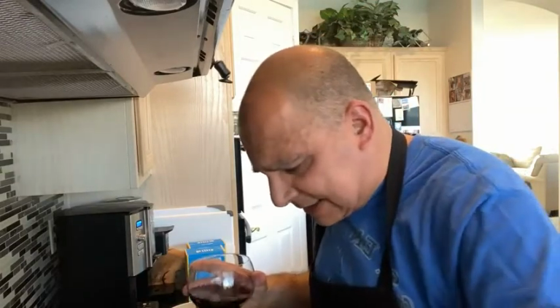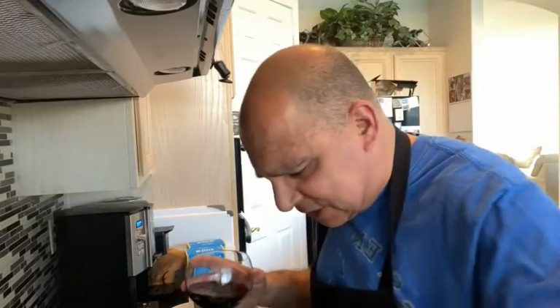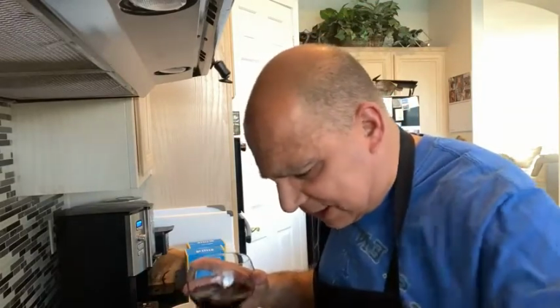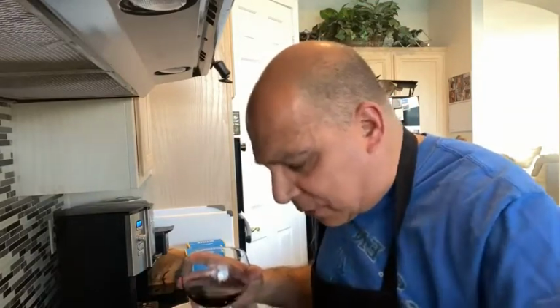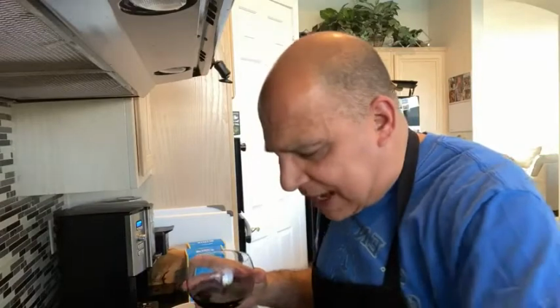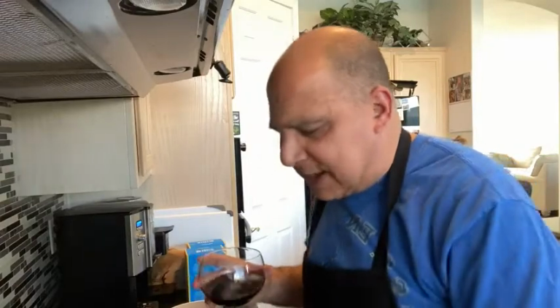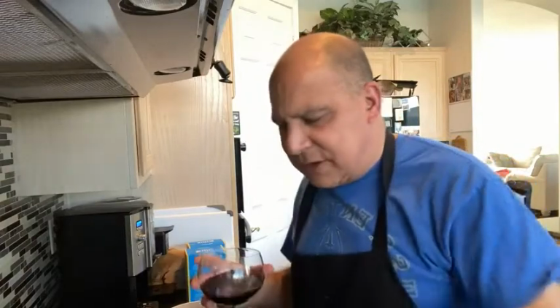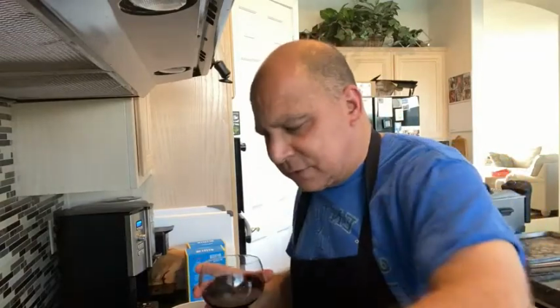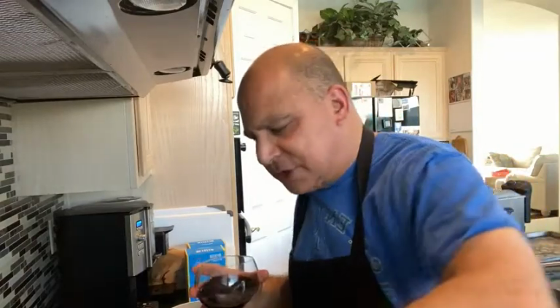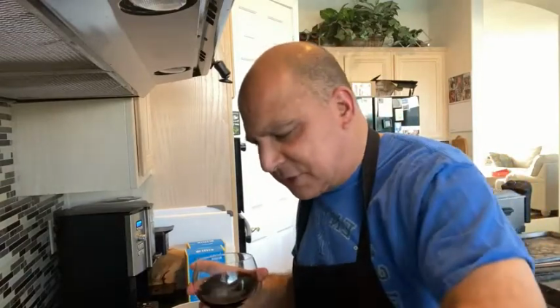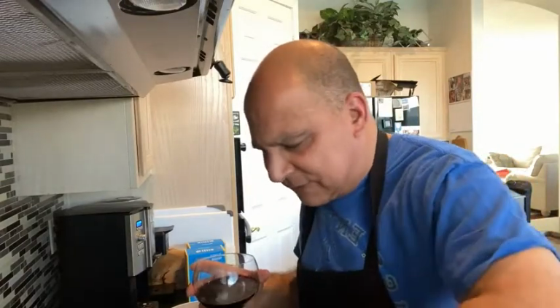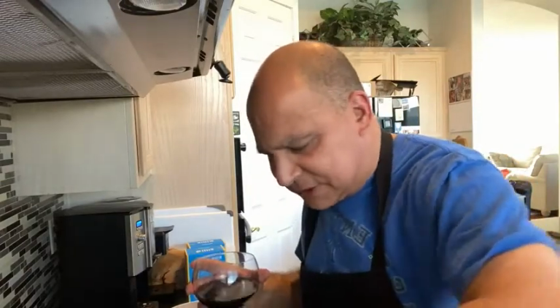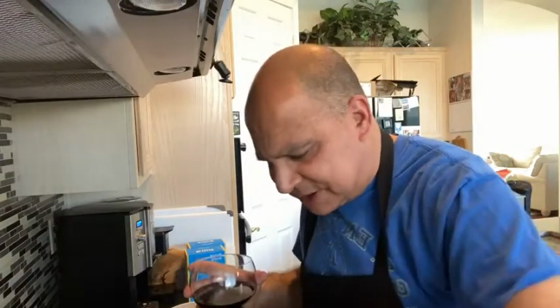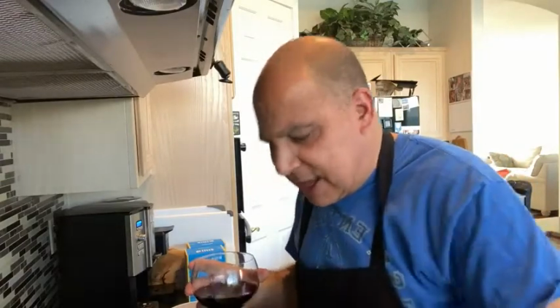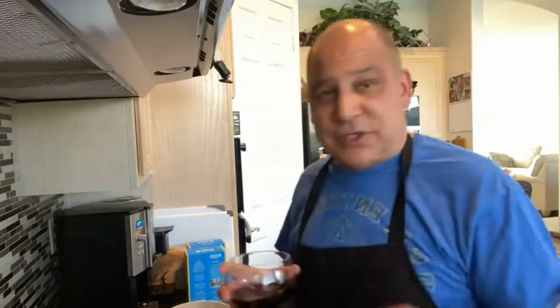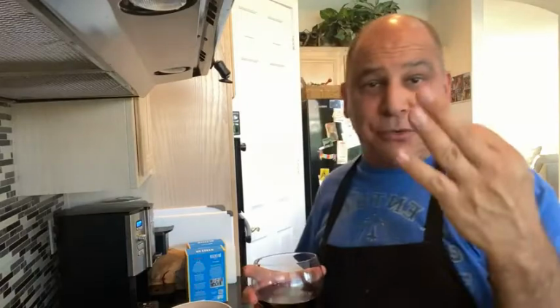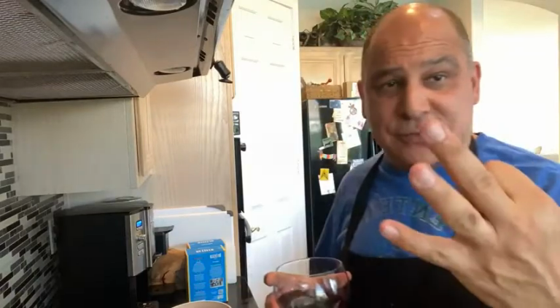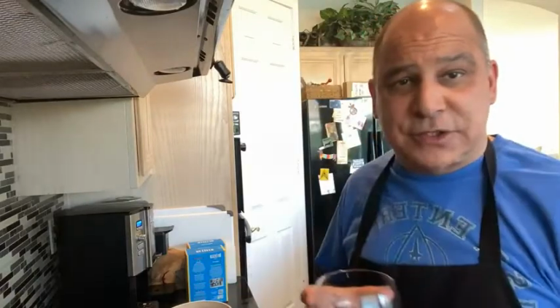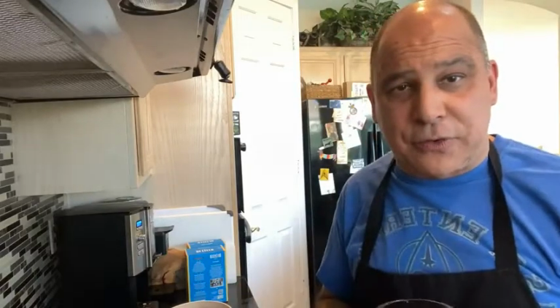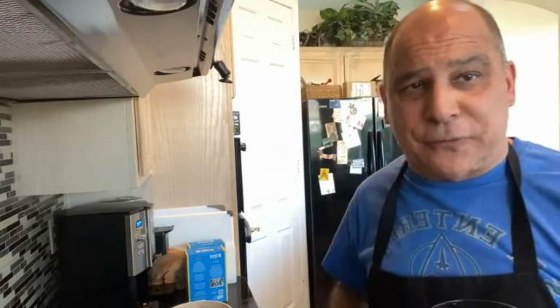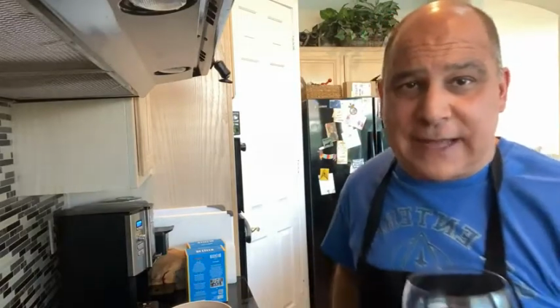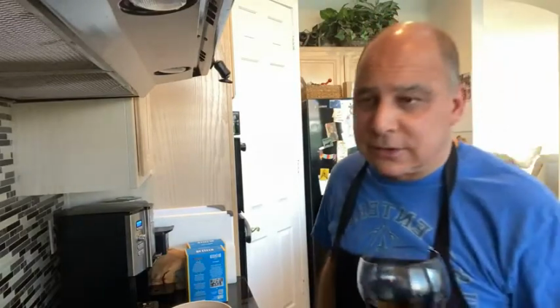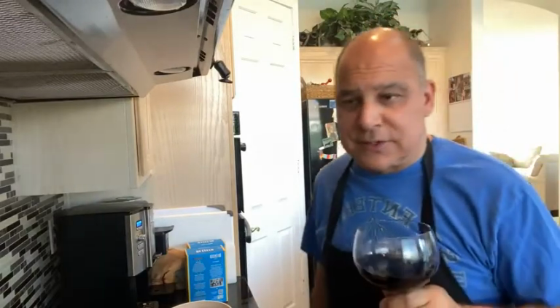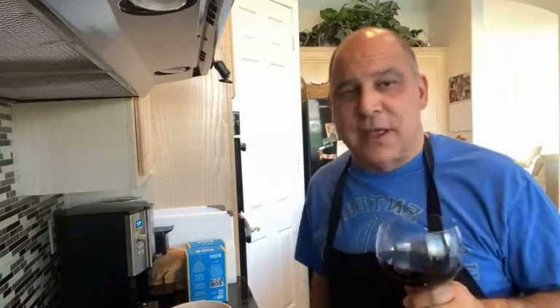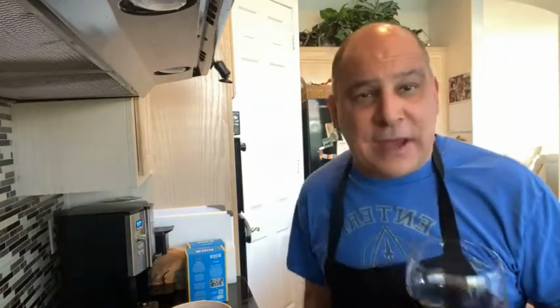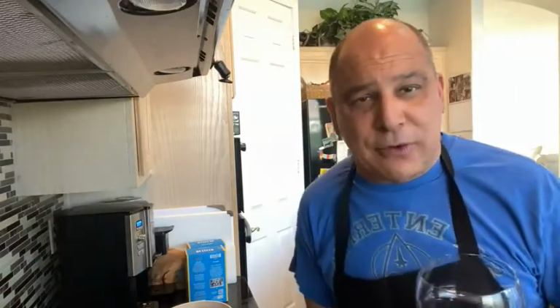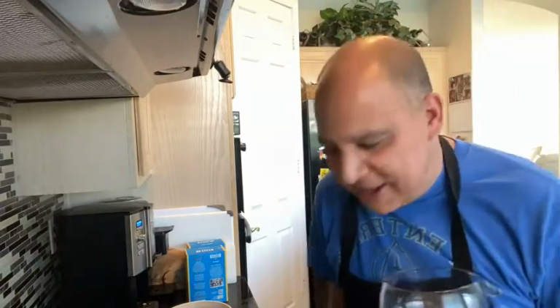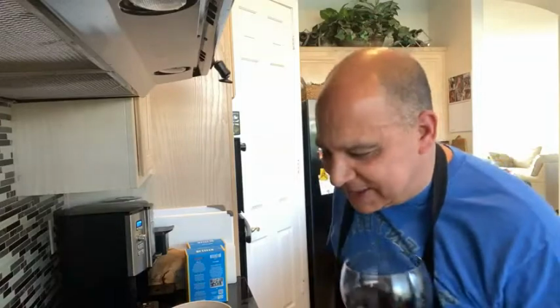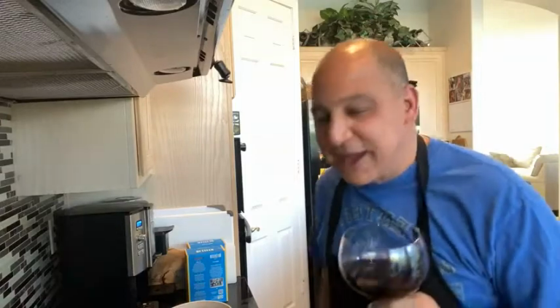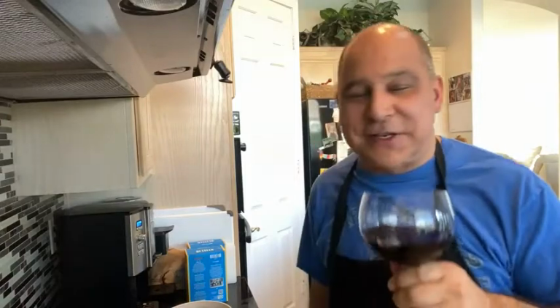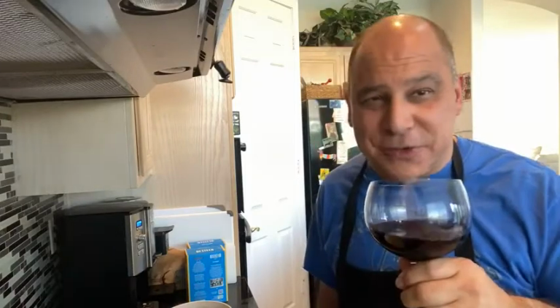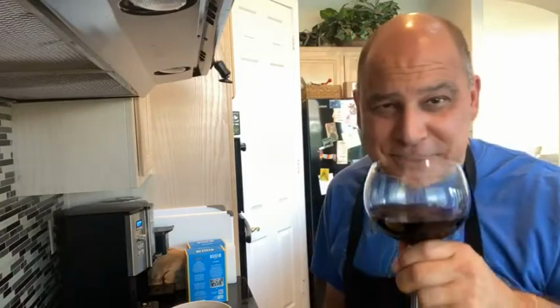I've done these charity dinners for different organizations — Coachella Valley Volunteers in Medicine, and we sold three of those dinners for the Girlfriend Factor earlier this year. So we've got a number of these charity dinners that we're going to be doing.